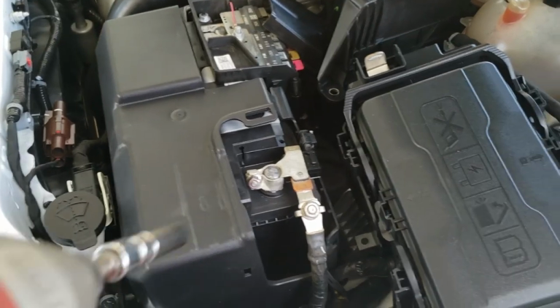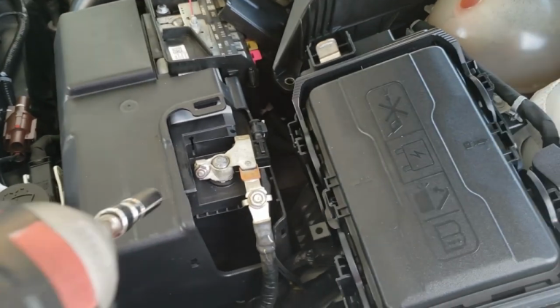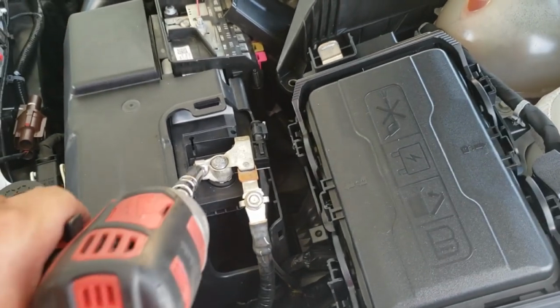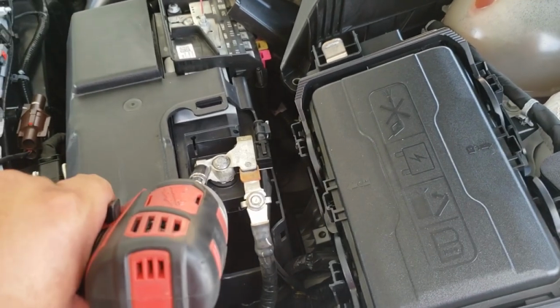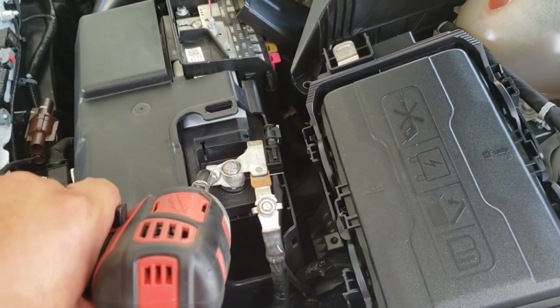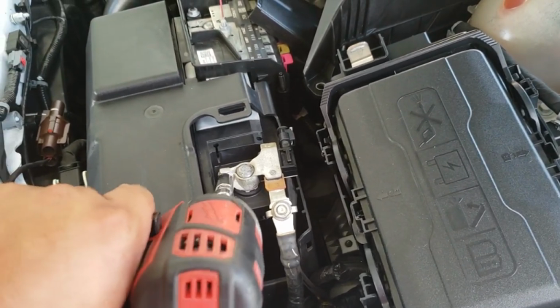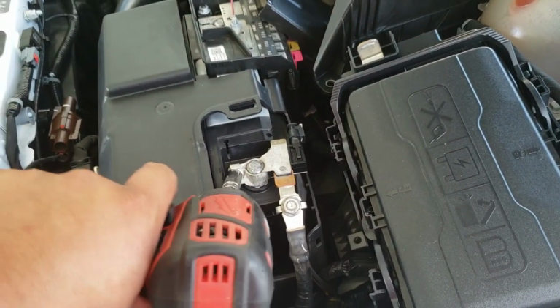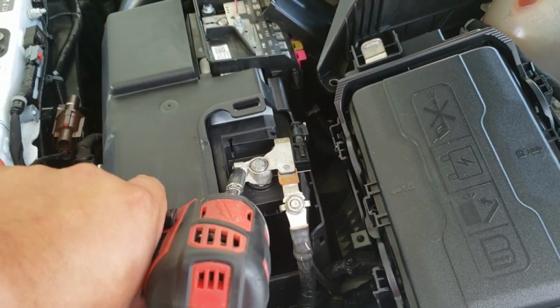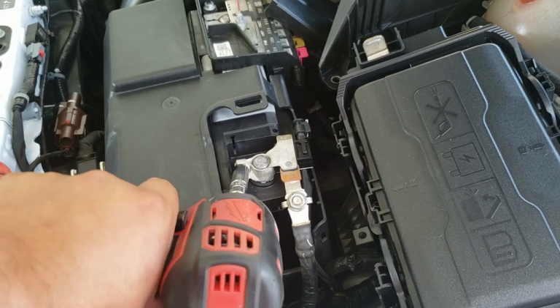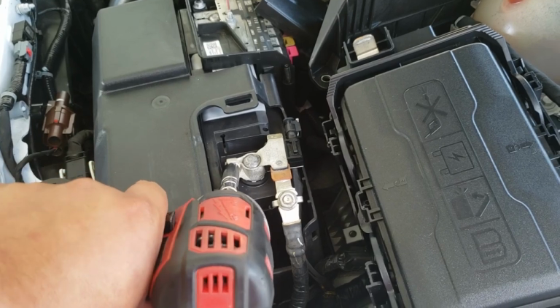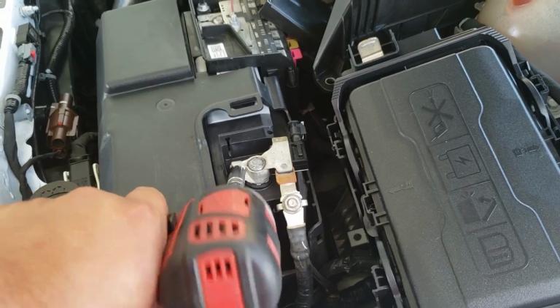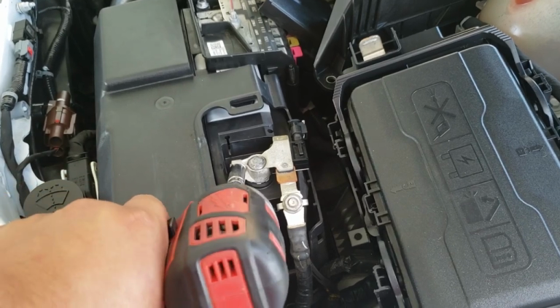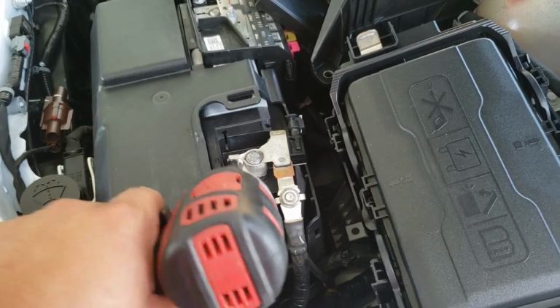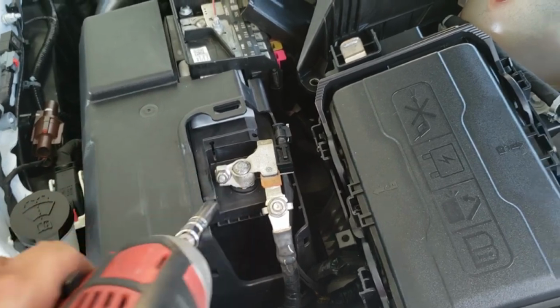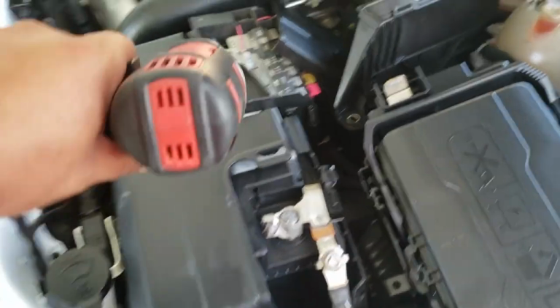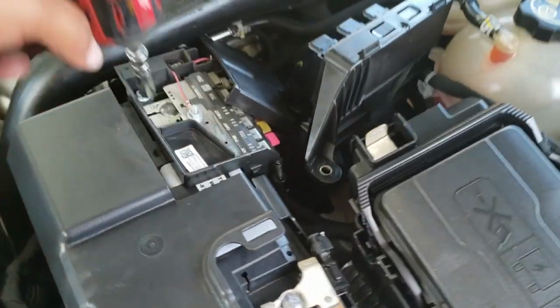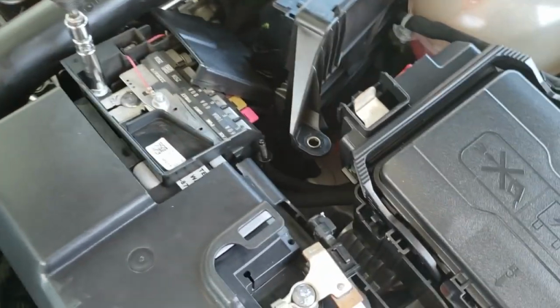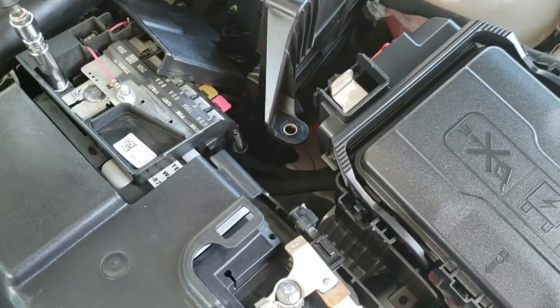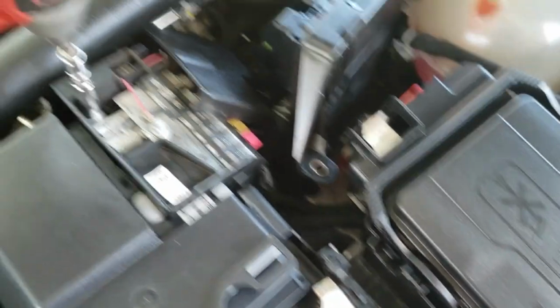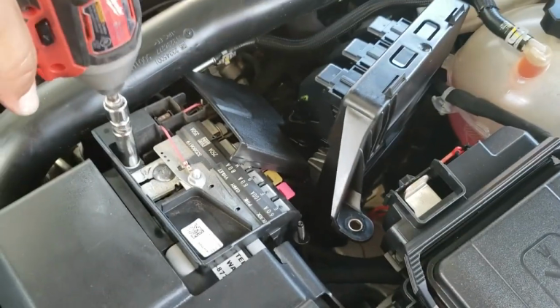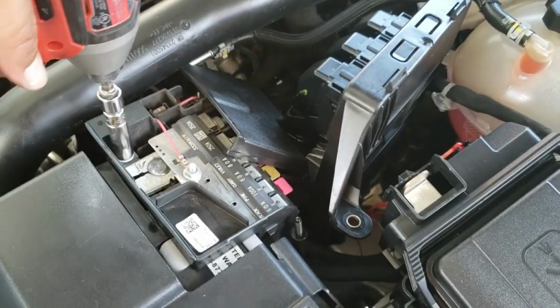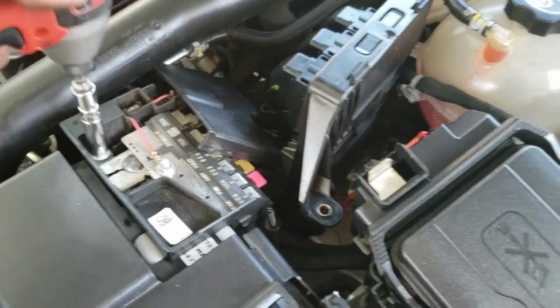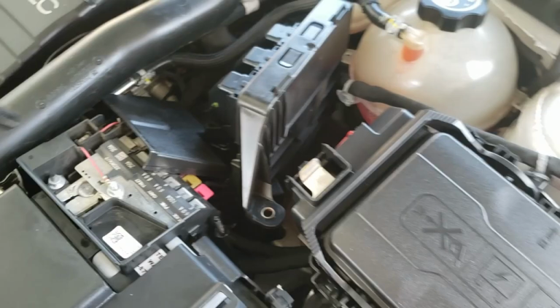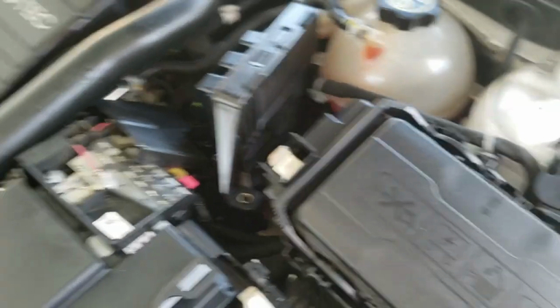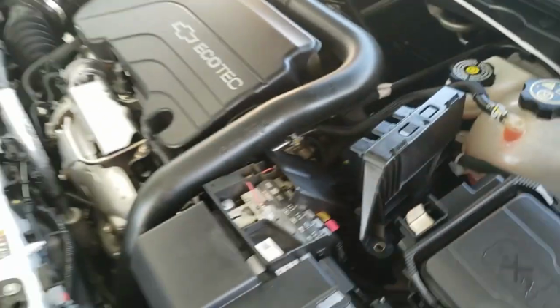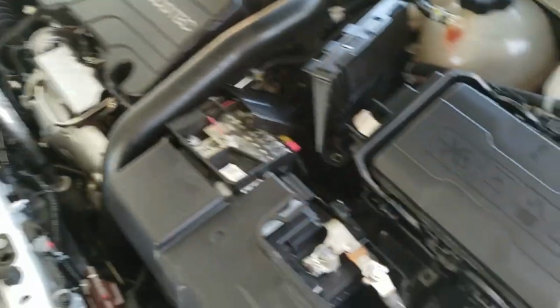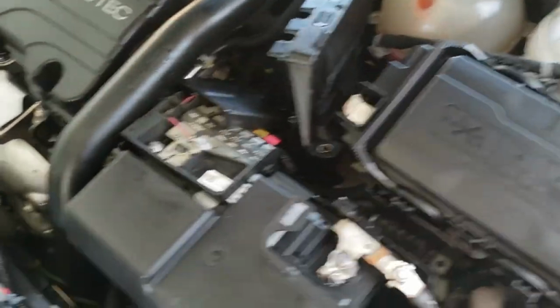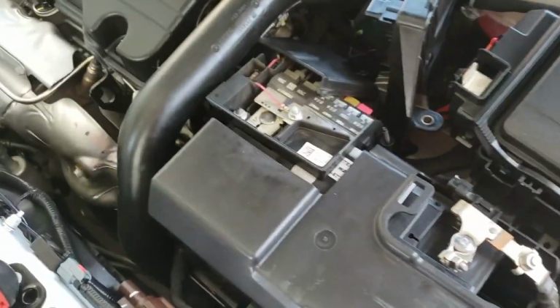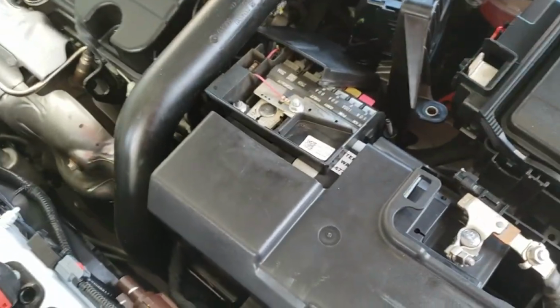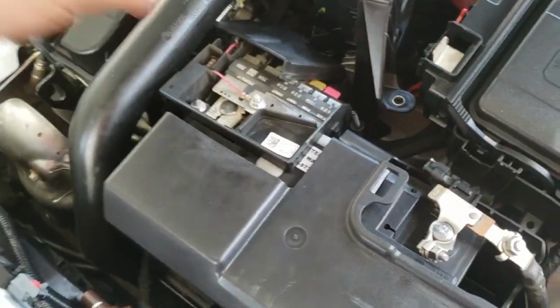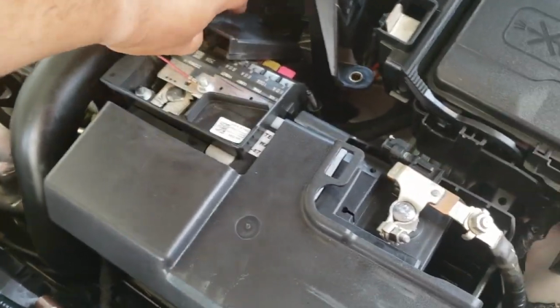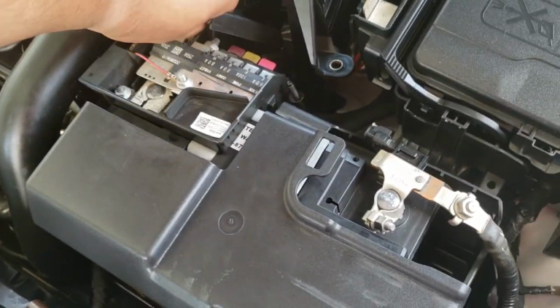Once you have the negative terminal and the positive terminal connected, we're going to go ahead and tie them down. It doesn't really matter which order you do it.